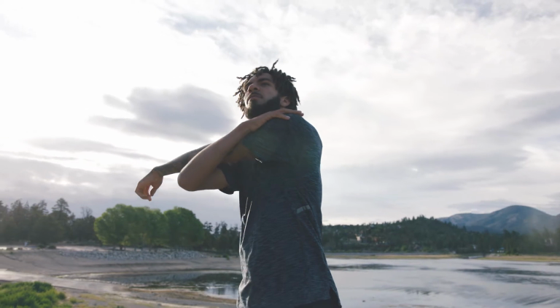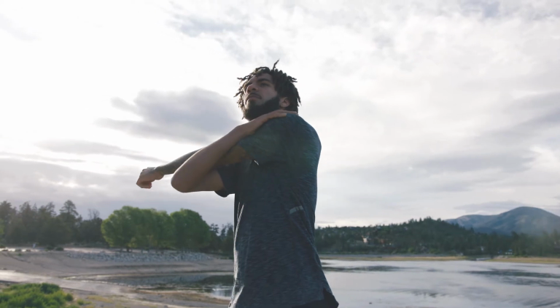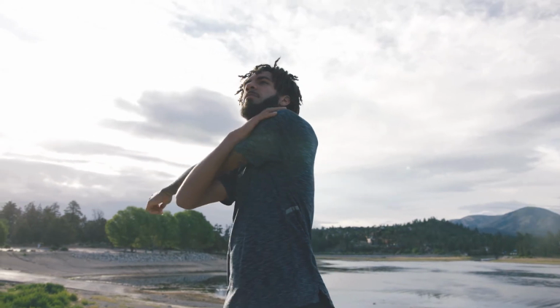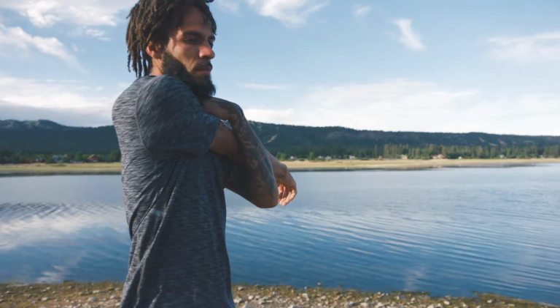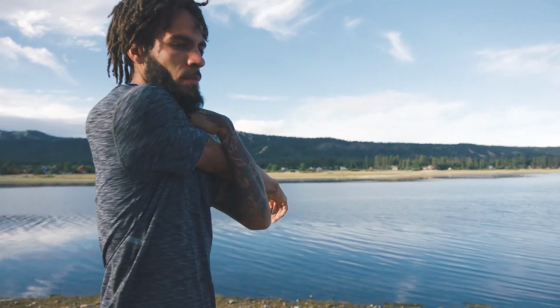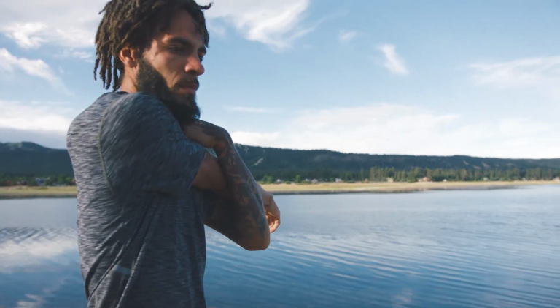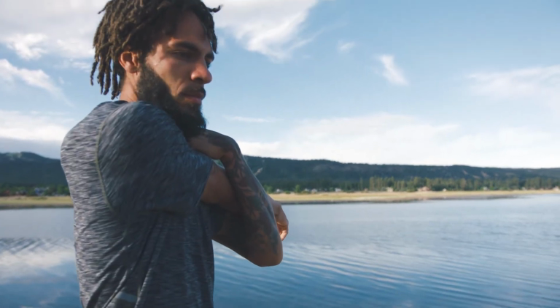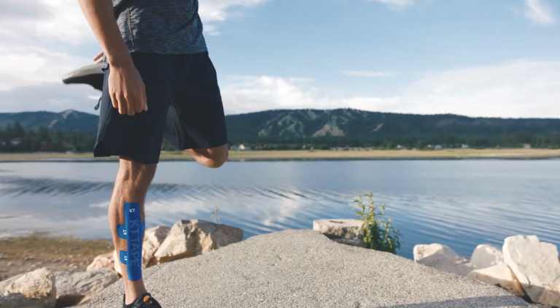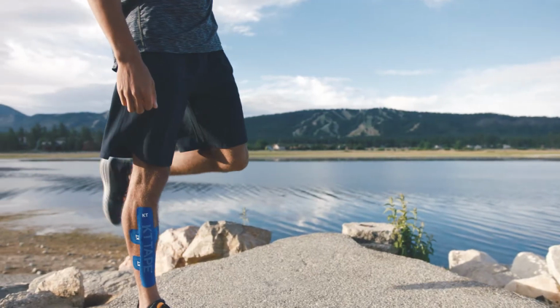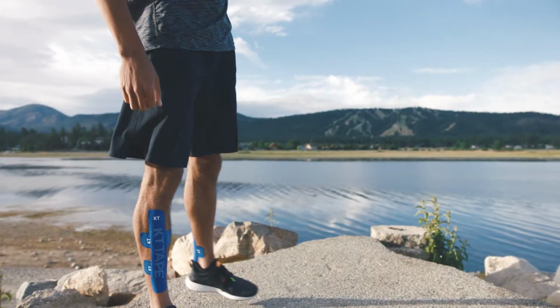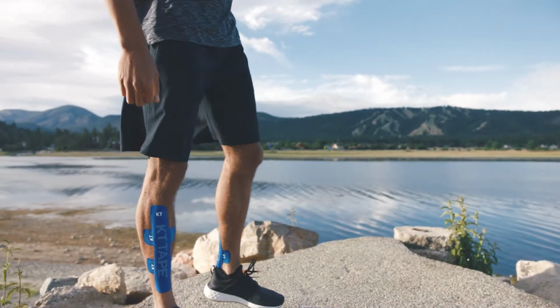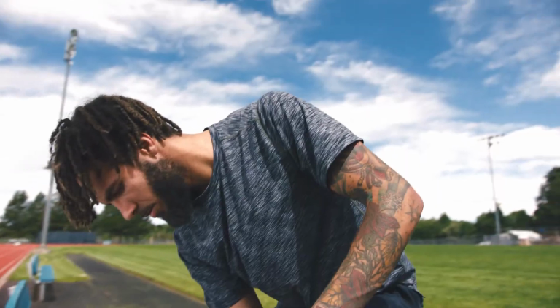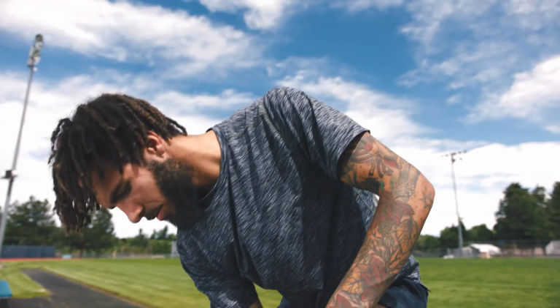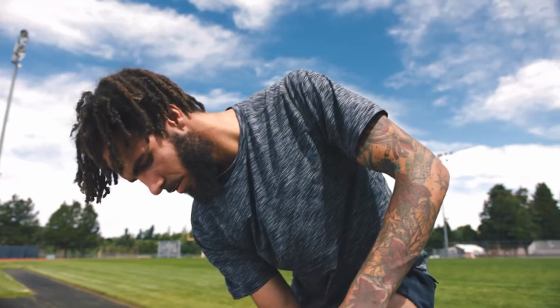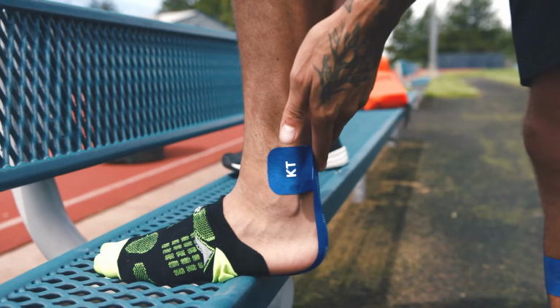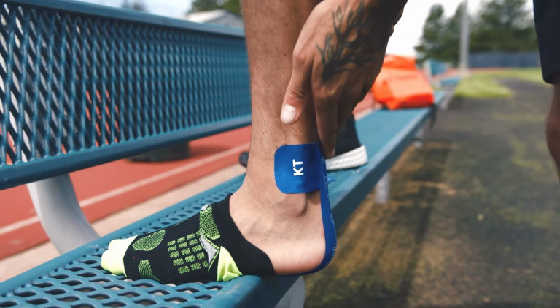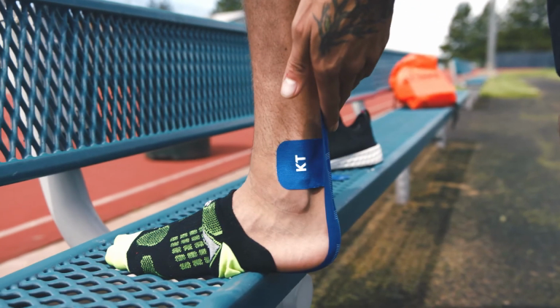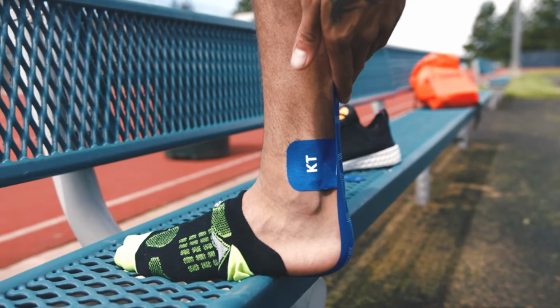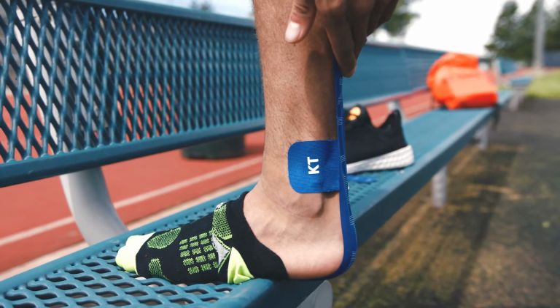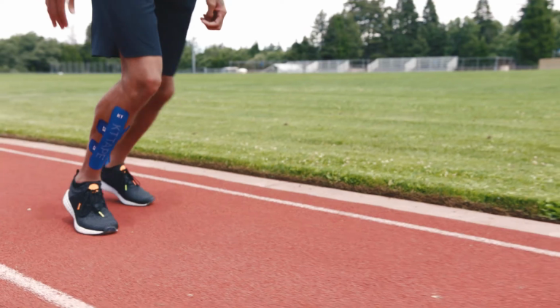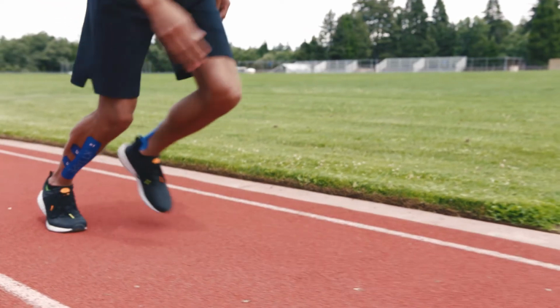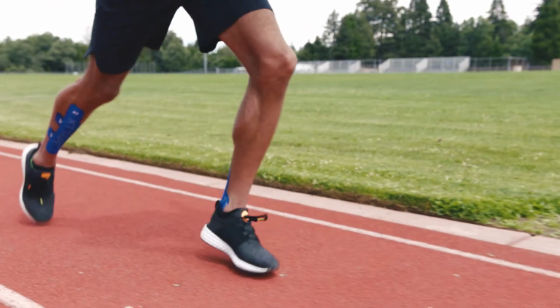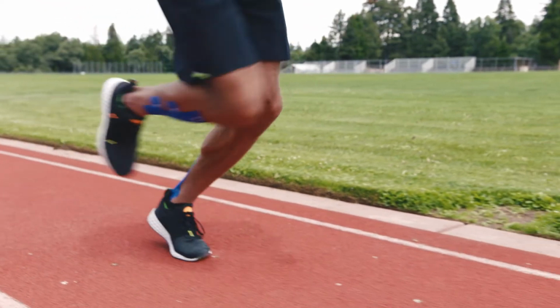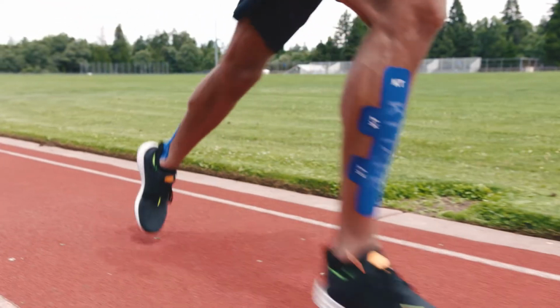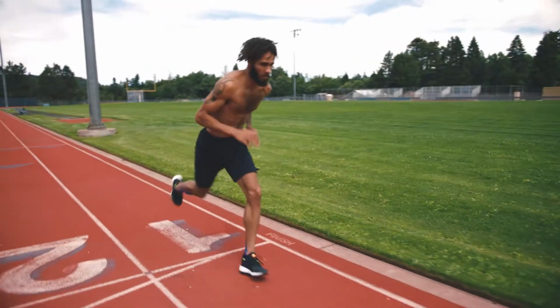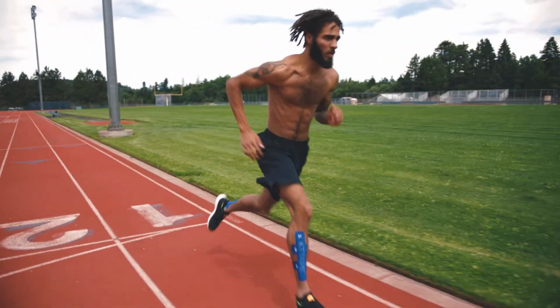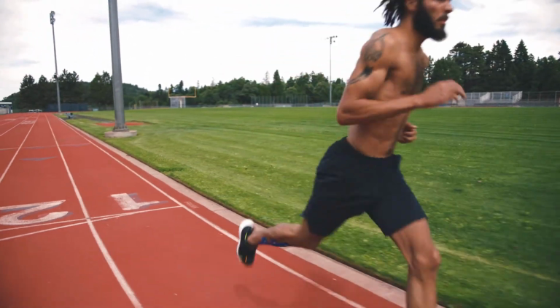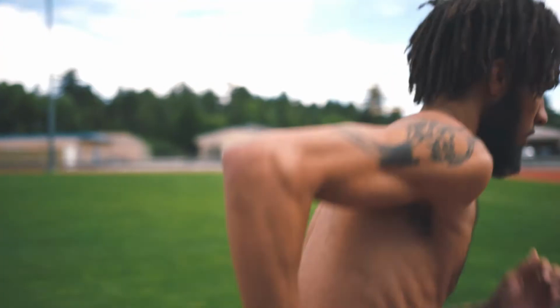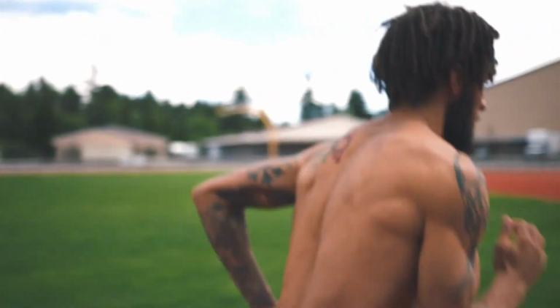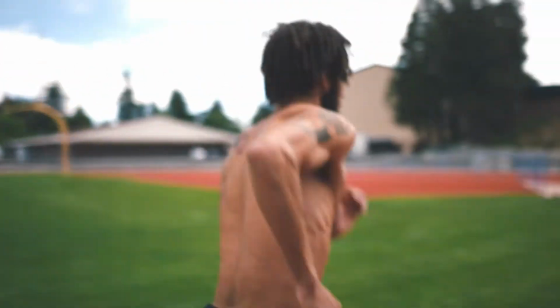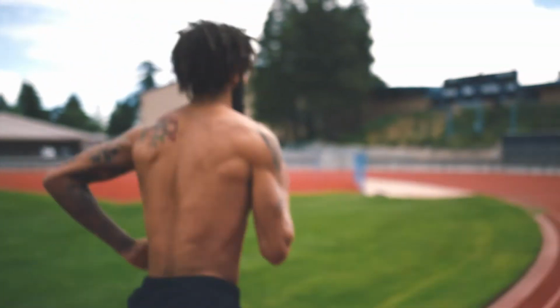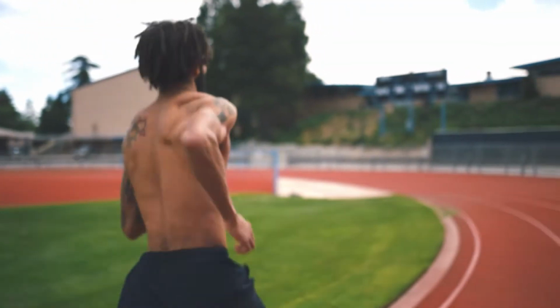Enough to where it puts a decent stretch on you. Stretching is really important — it's pretty much the number one thing to prevent you from getting injured. You're preparing yourself to do something that's going to put a lot of stress on your body, so you need to warm it up.